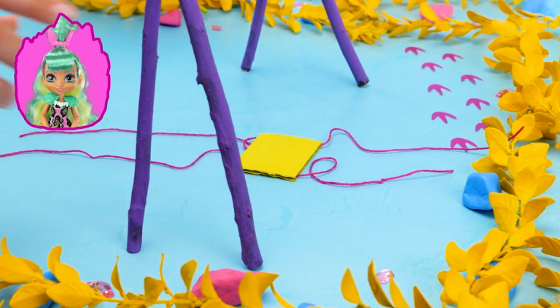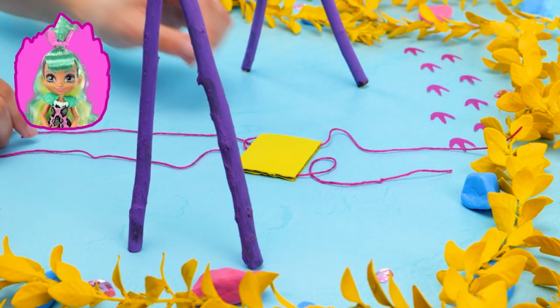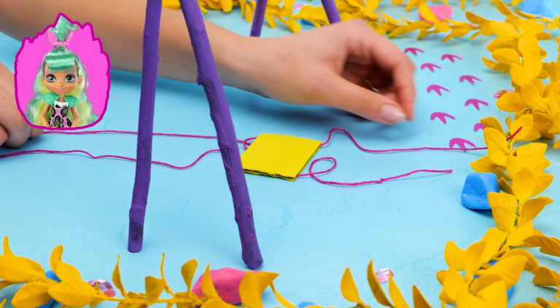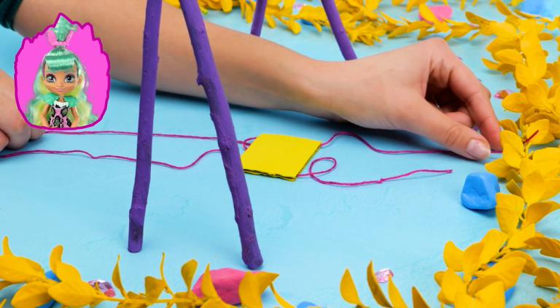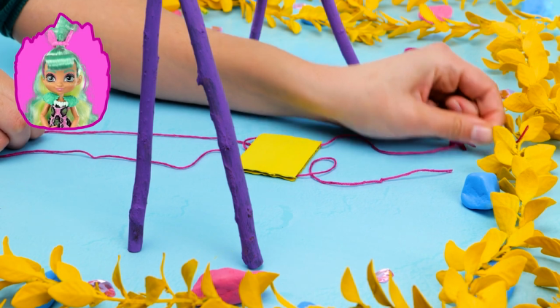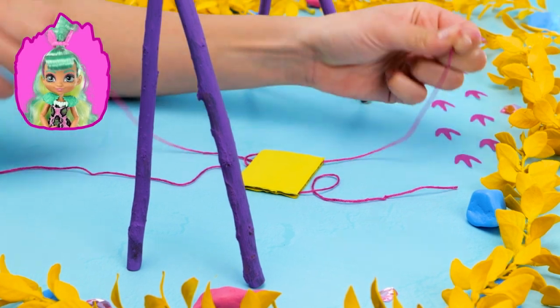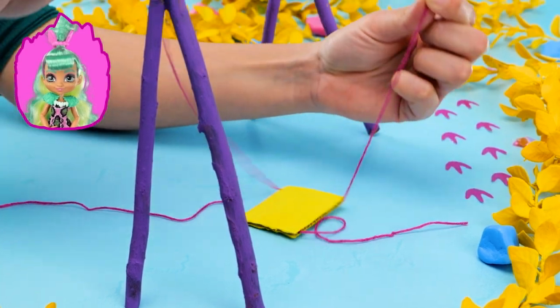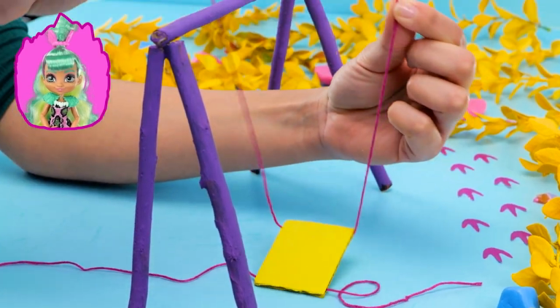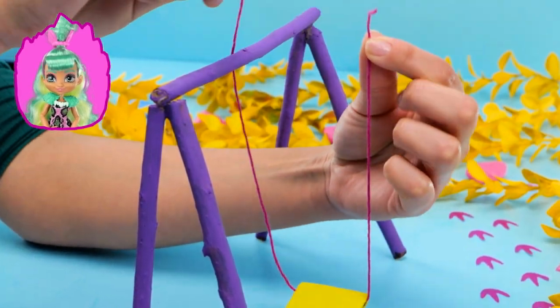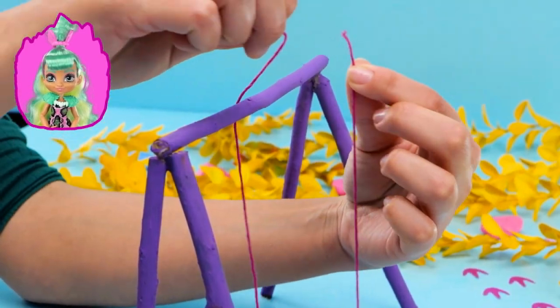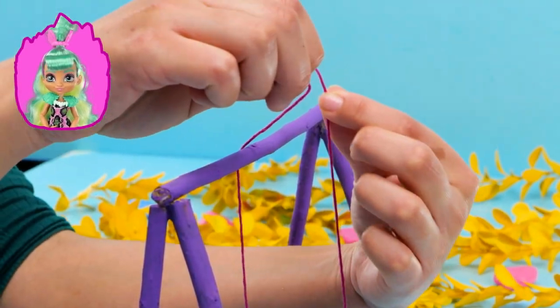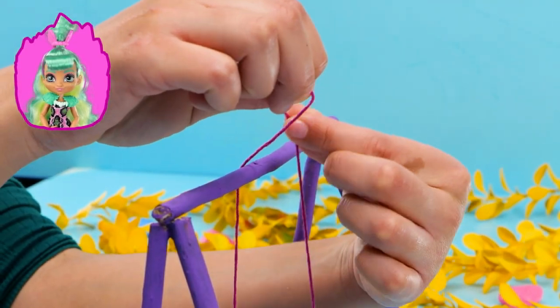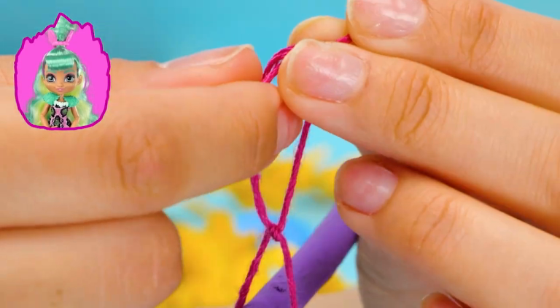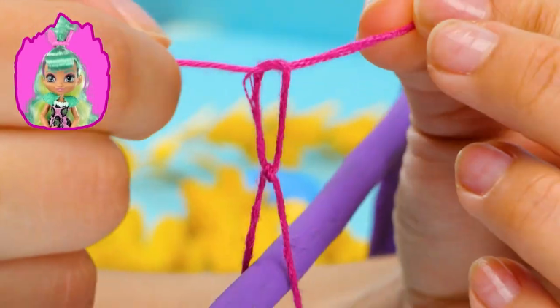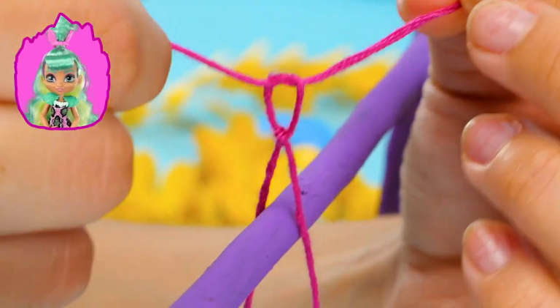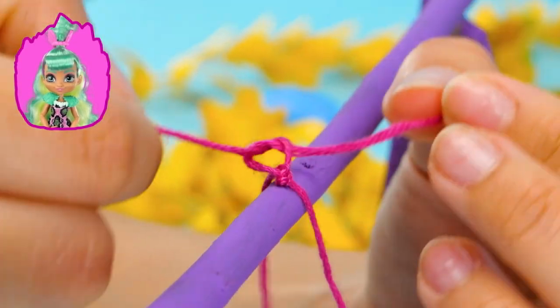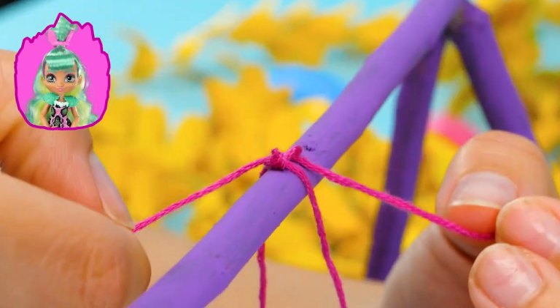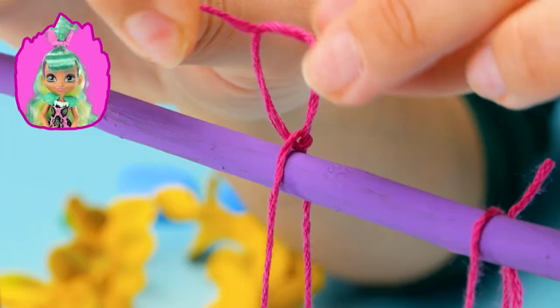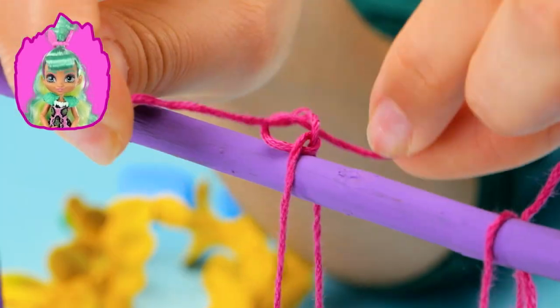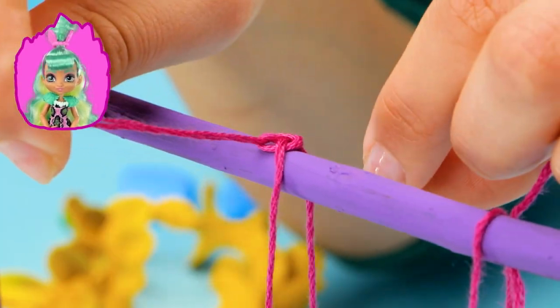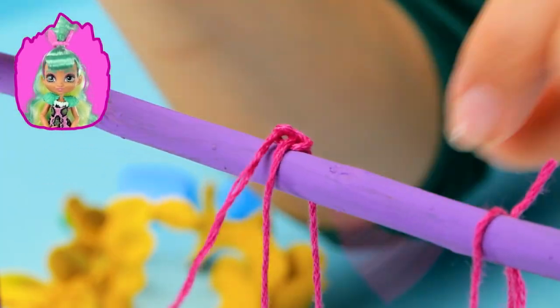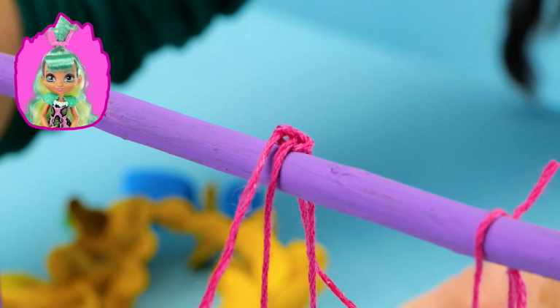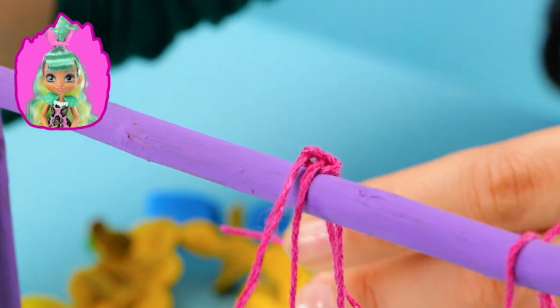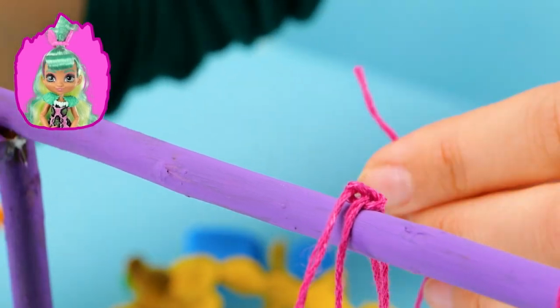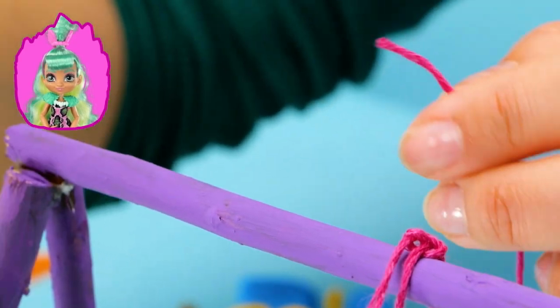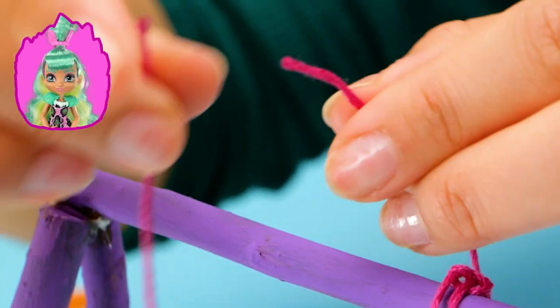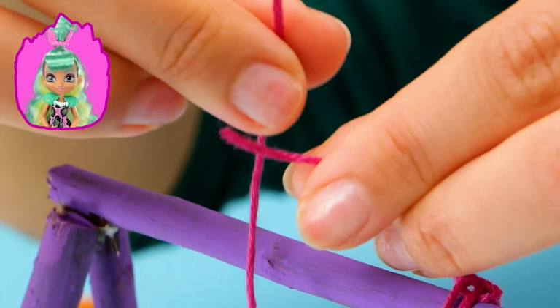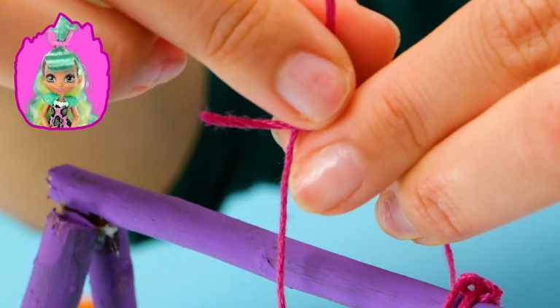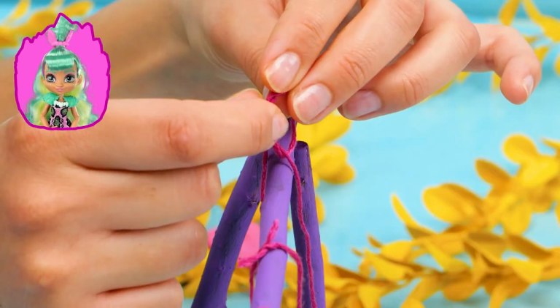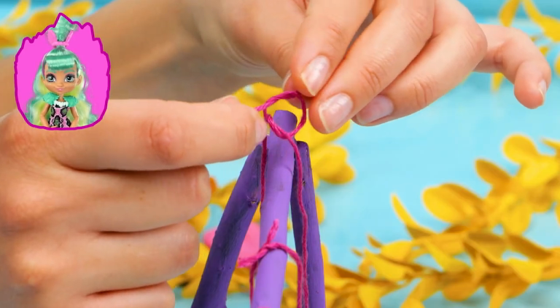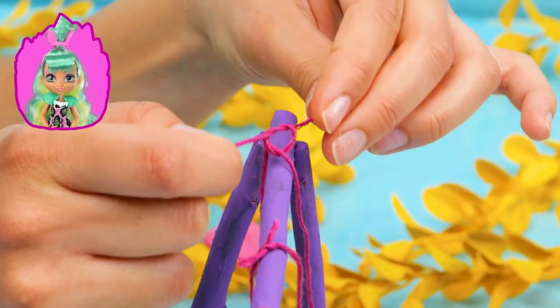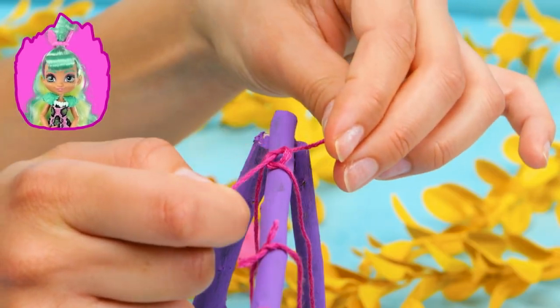Swings are the best! Not only are they literally the best part of any playground, they'll help future dino riders get used to the sway of long dino rides!